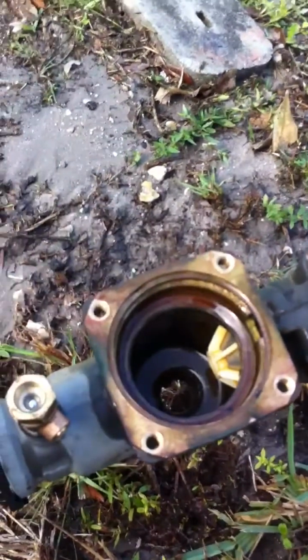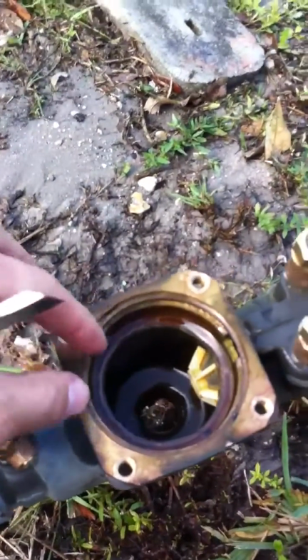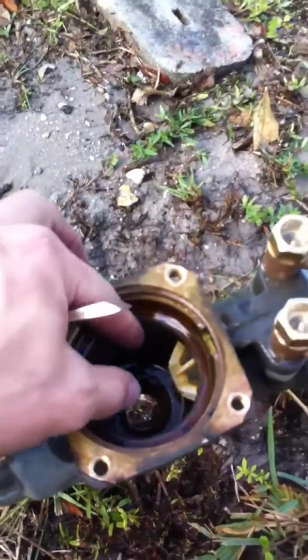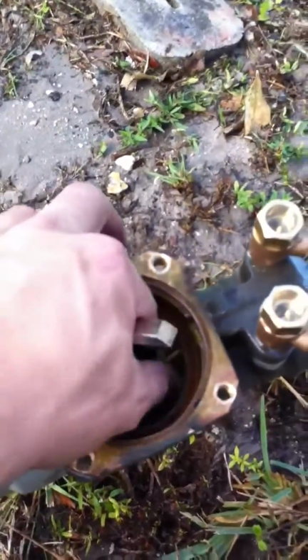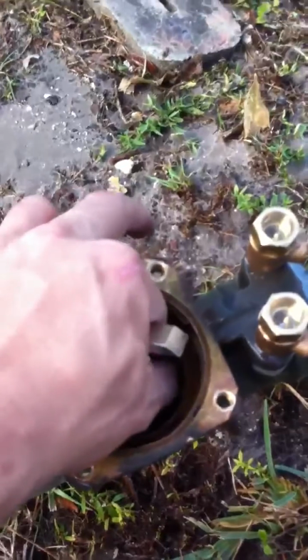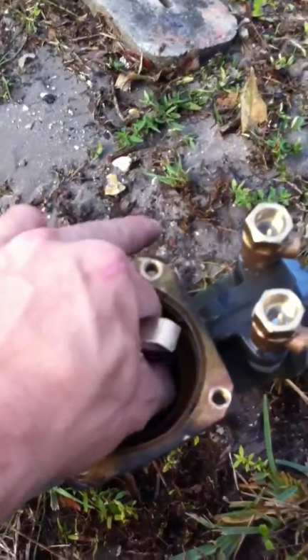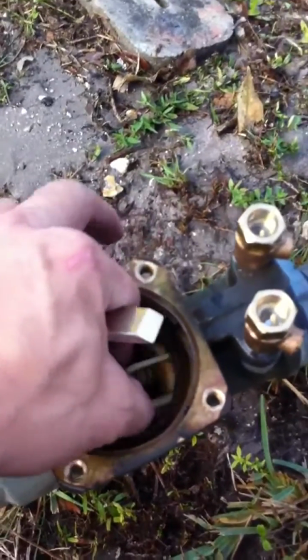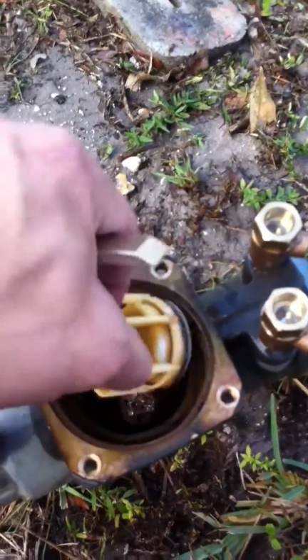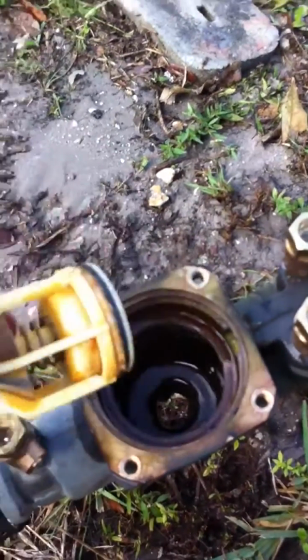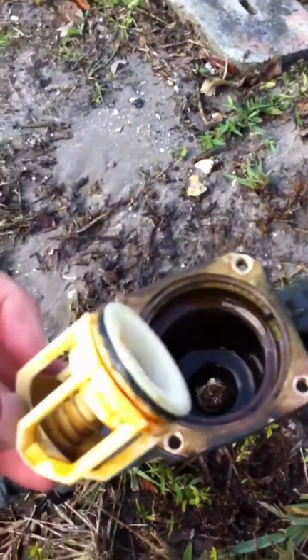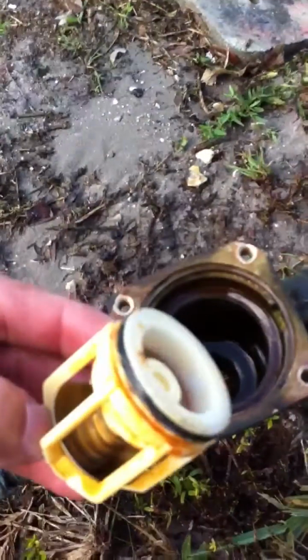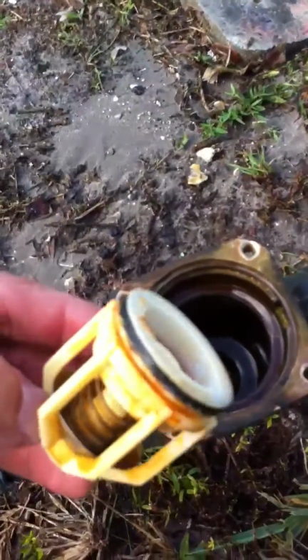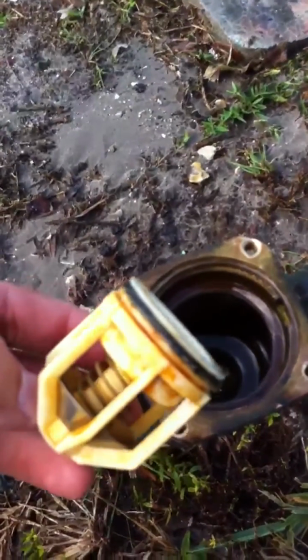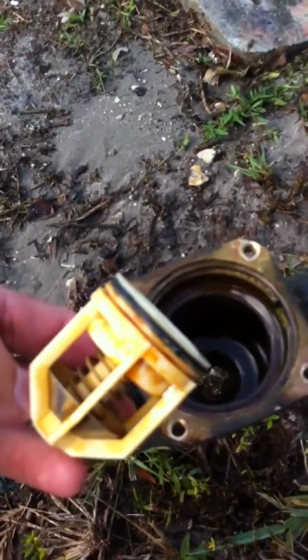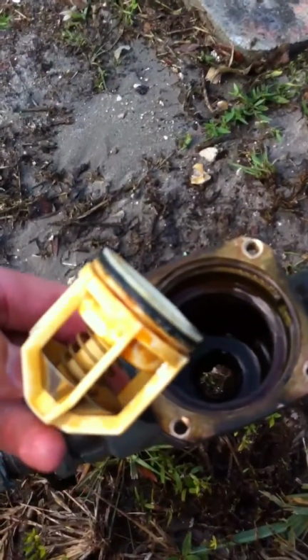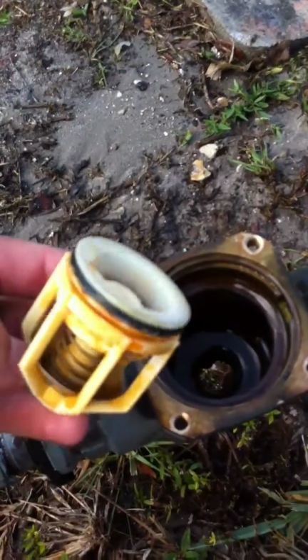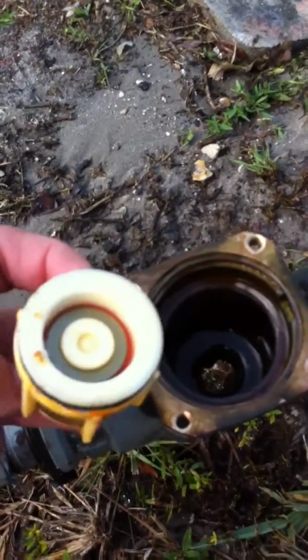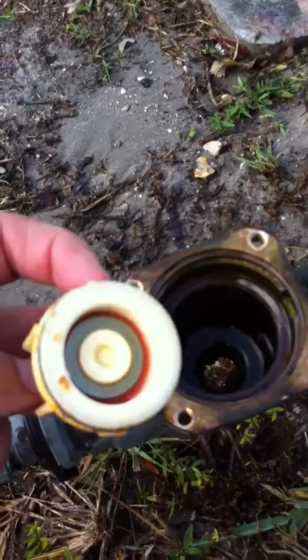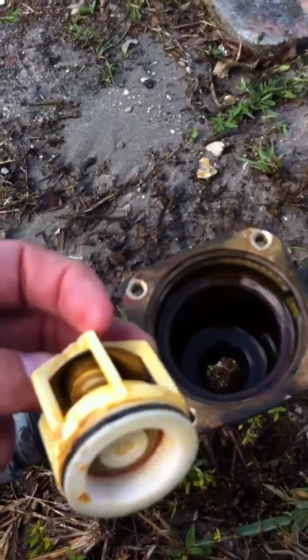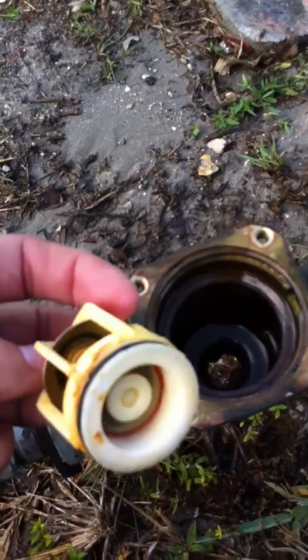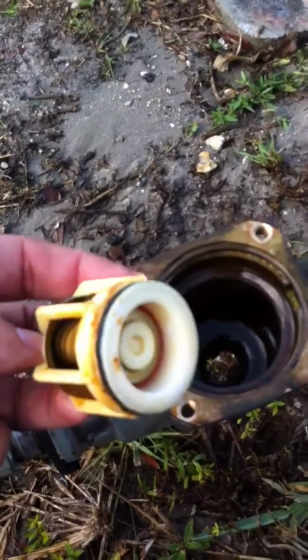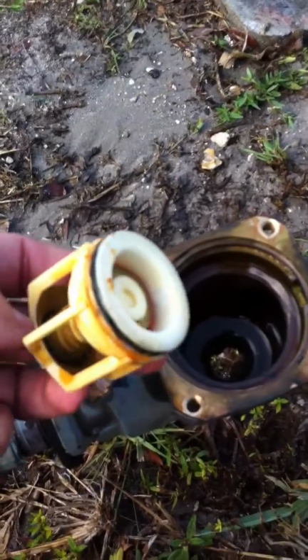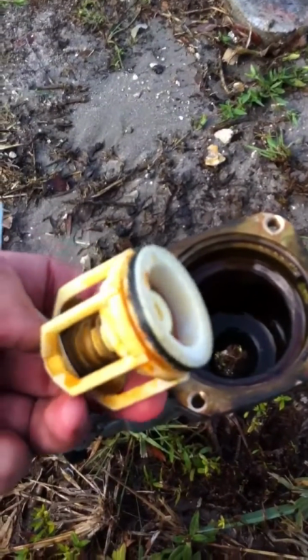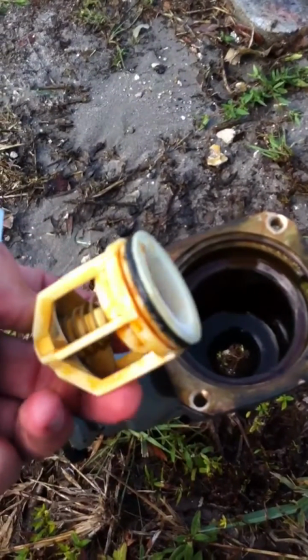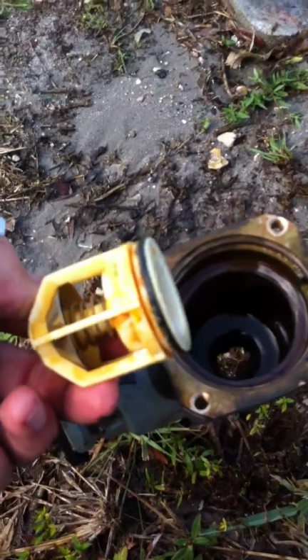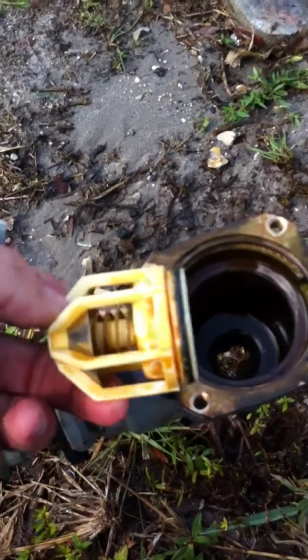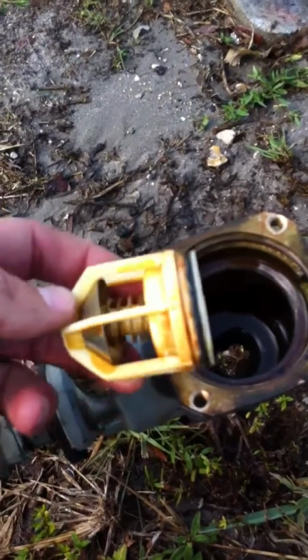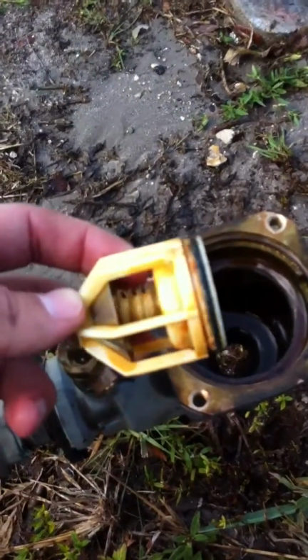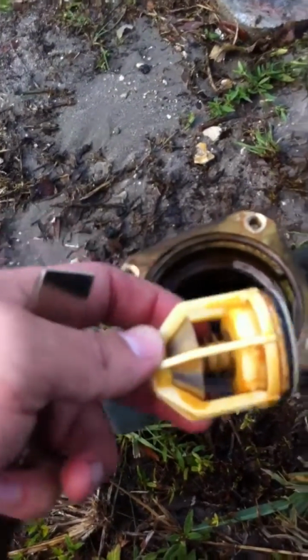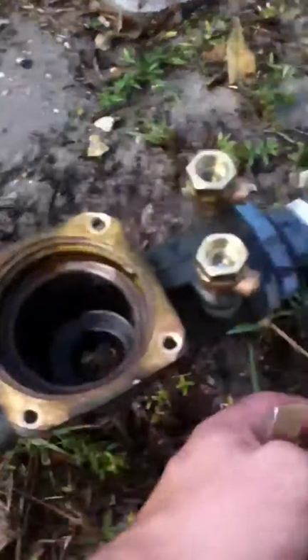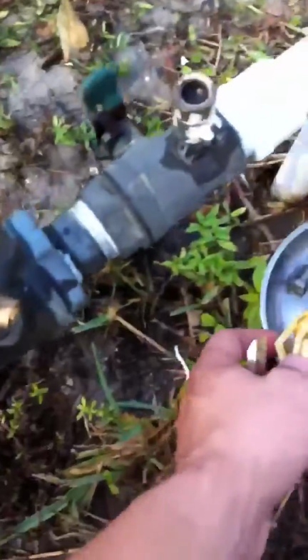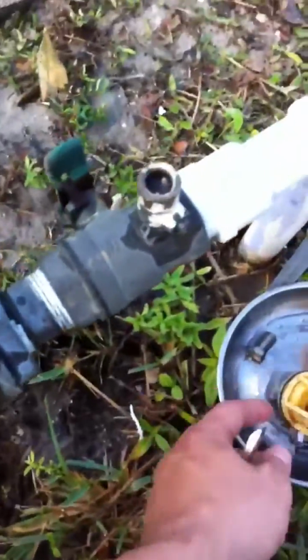And there we go. Now this, as you can tell, was a very stubborn number one check. It was stuck in there, and the tool did what it was intended to do.